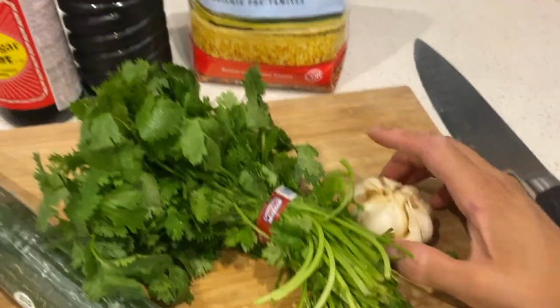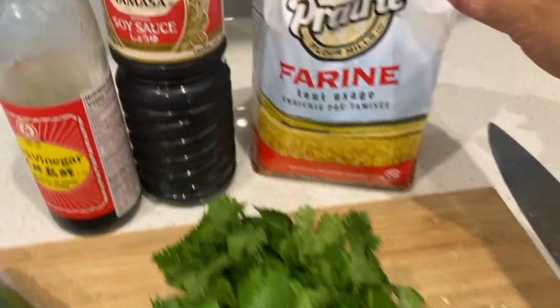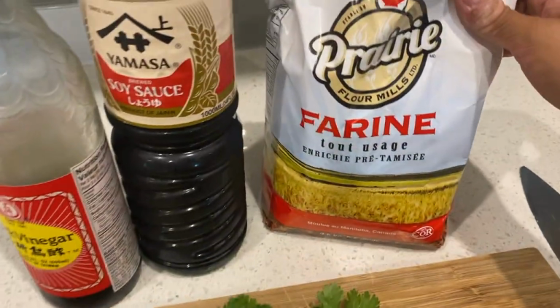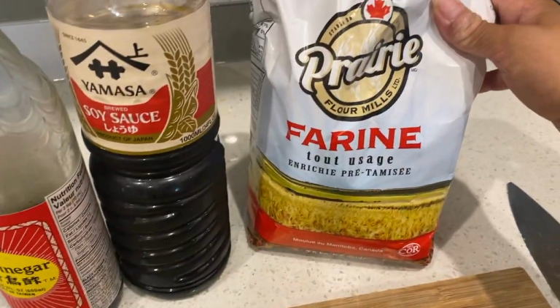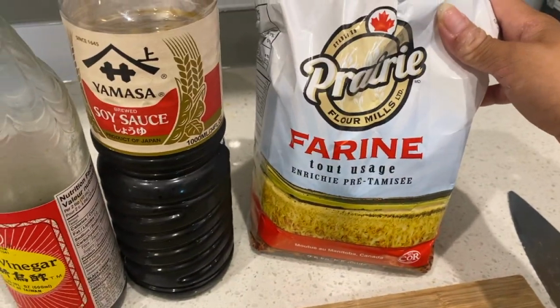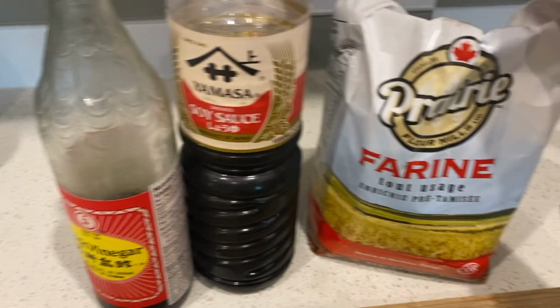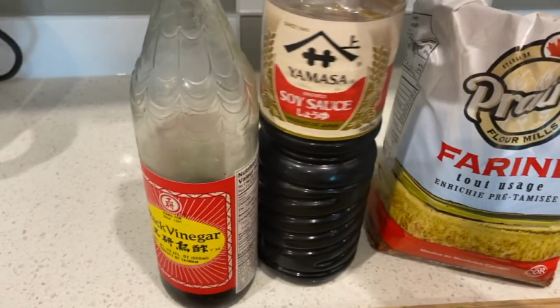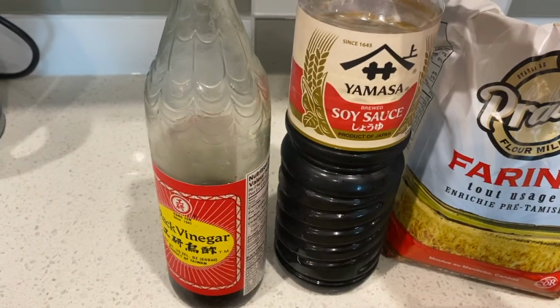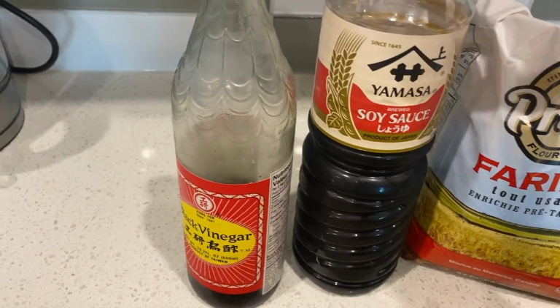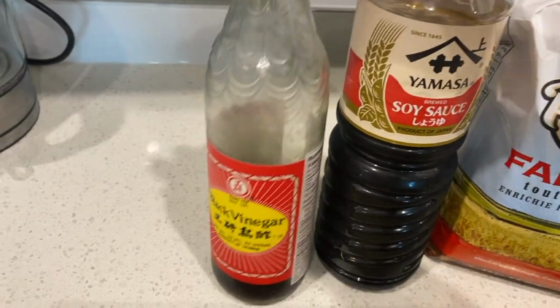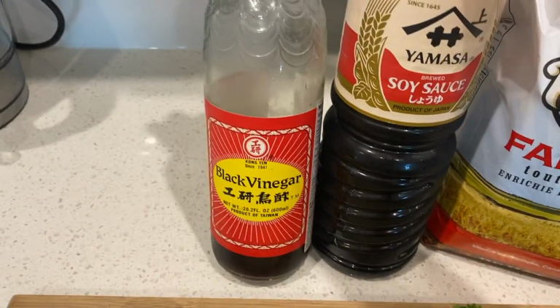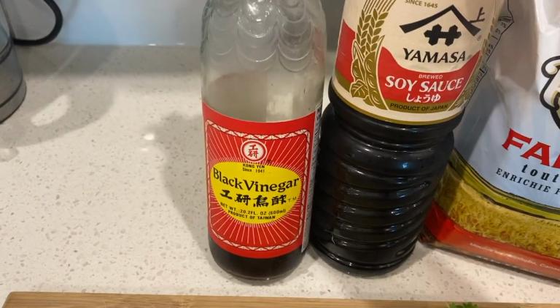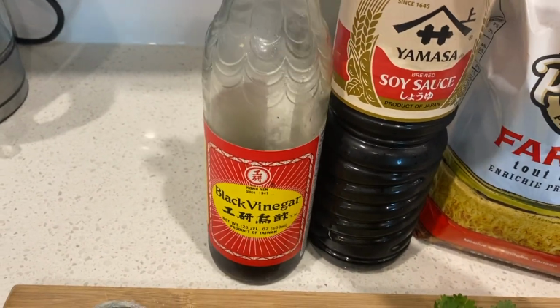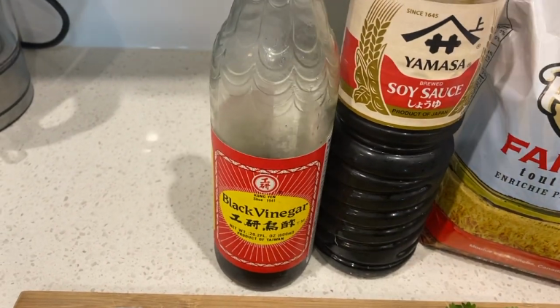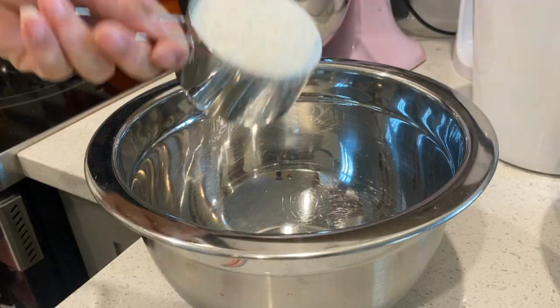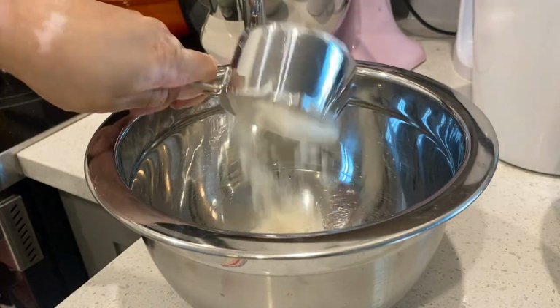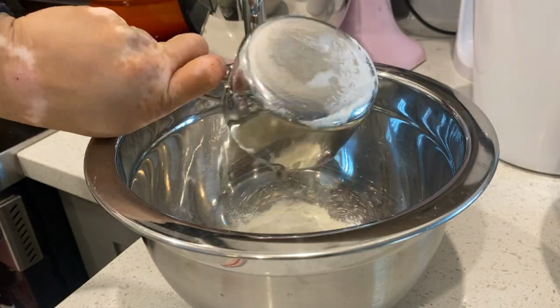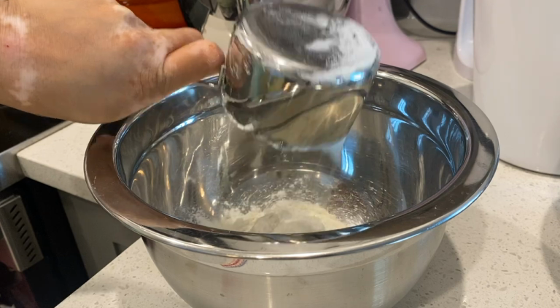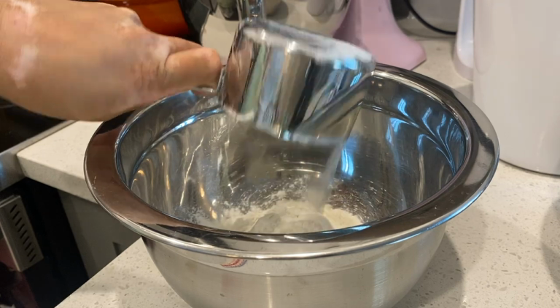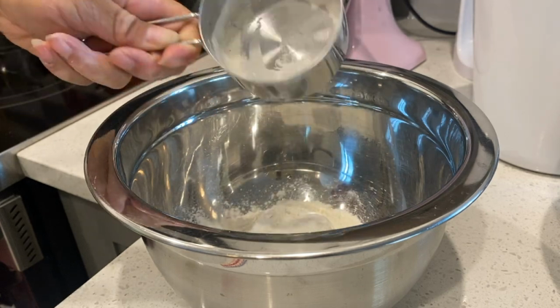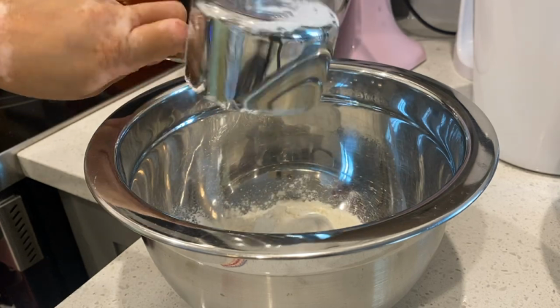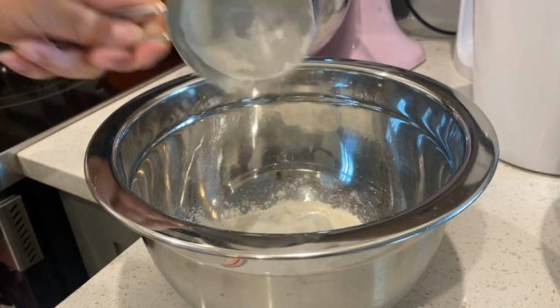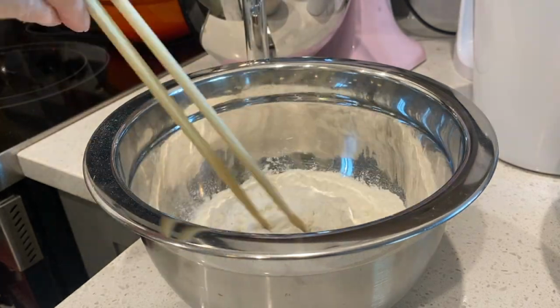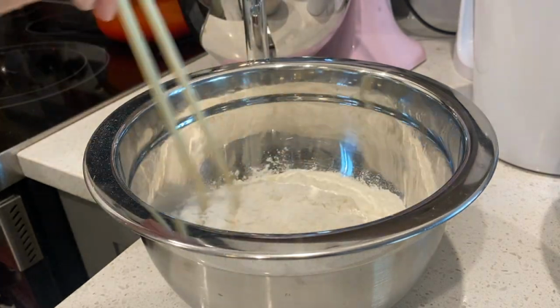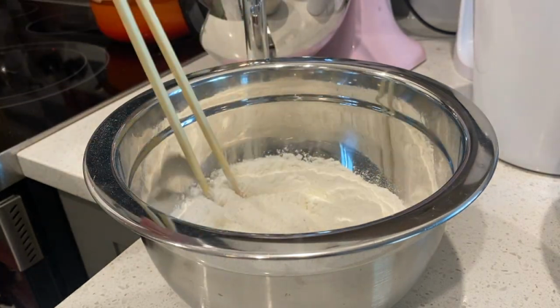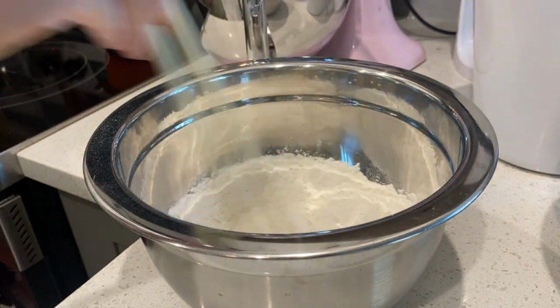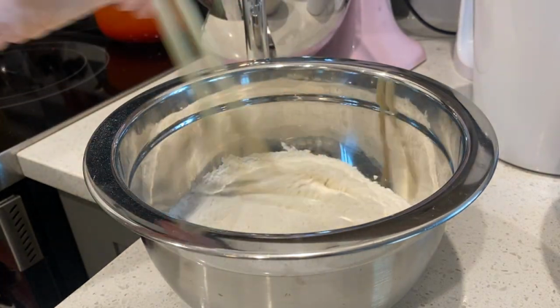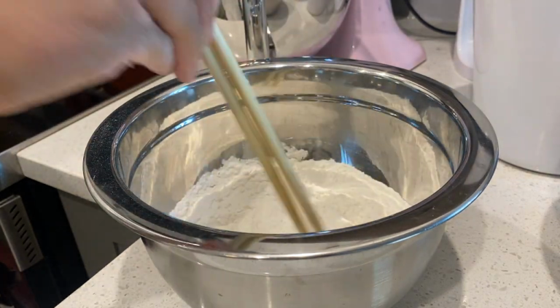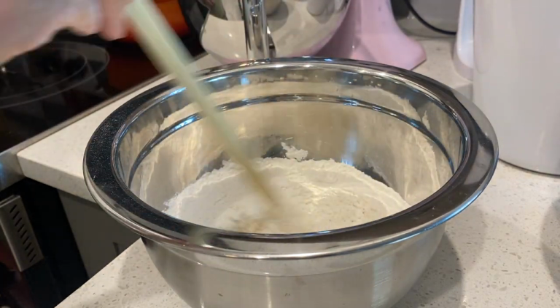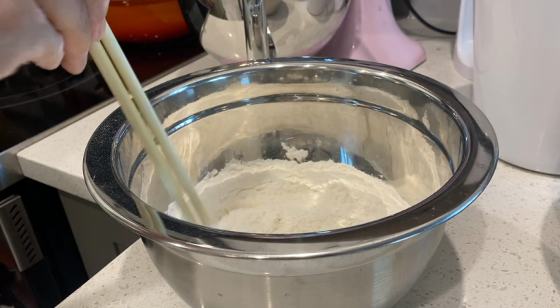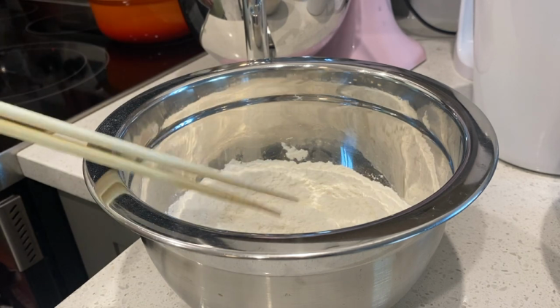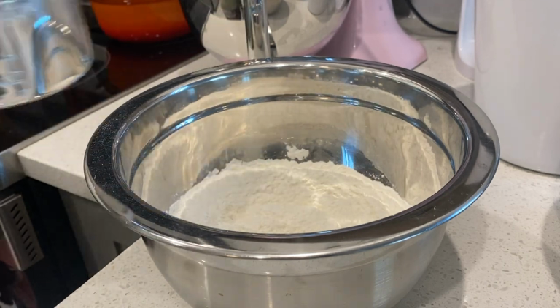We have some flour — all purpose flour — soy sauce and black vinegar. We're going to begin by adding two cups of all purpose flour, along with a teaspoon of kosher salt.